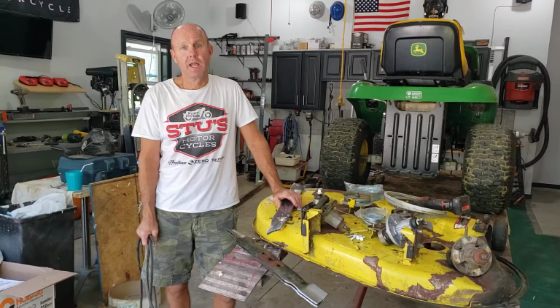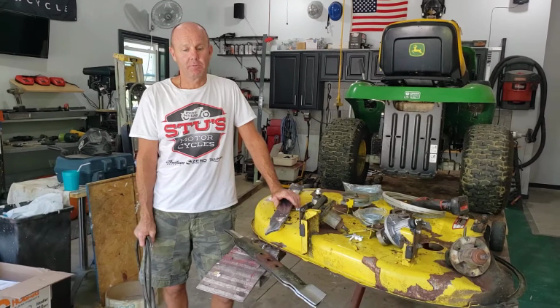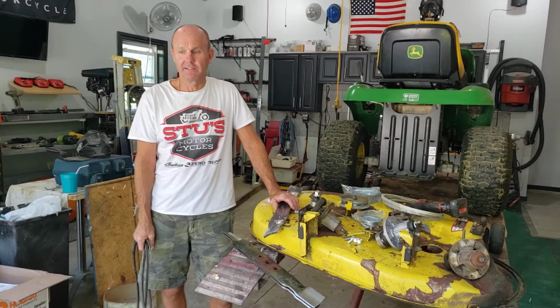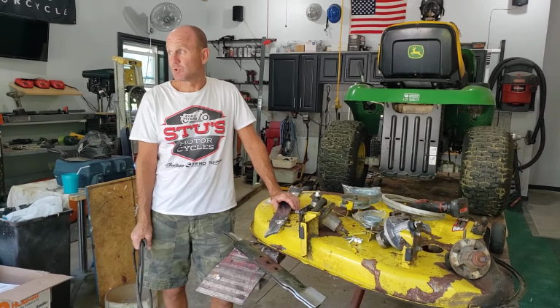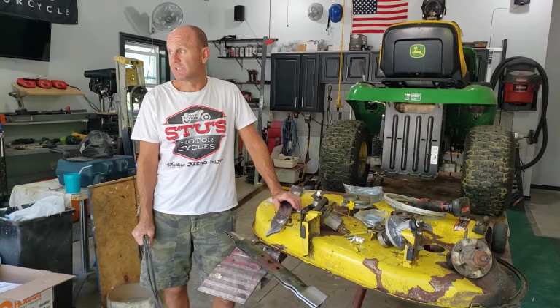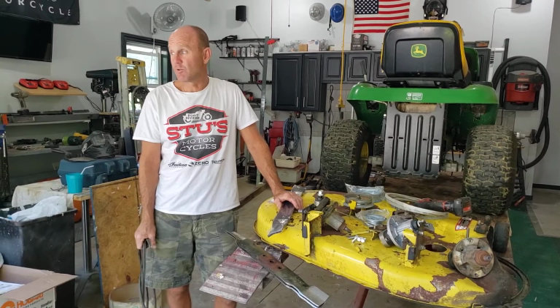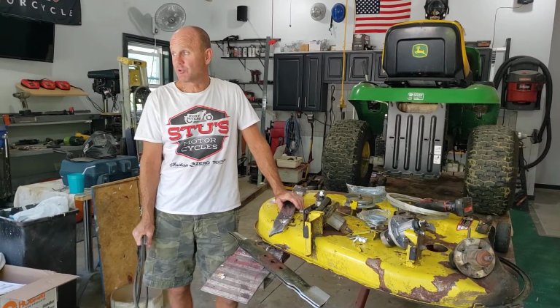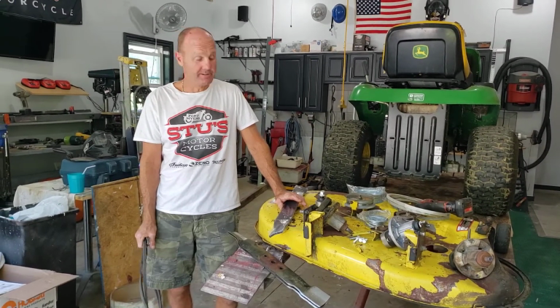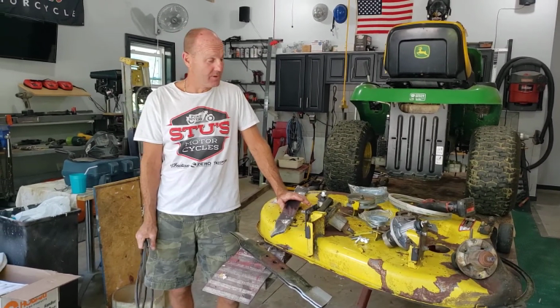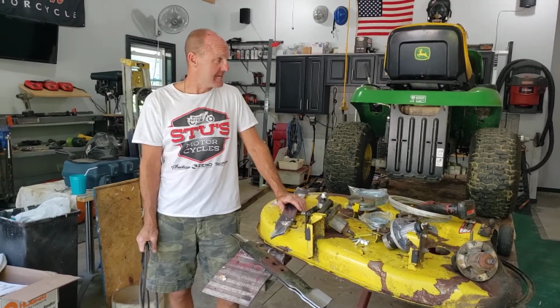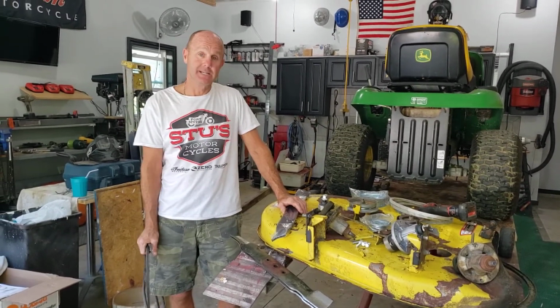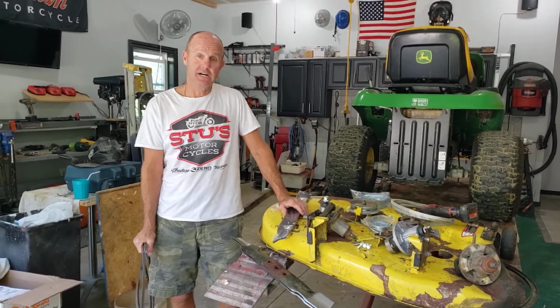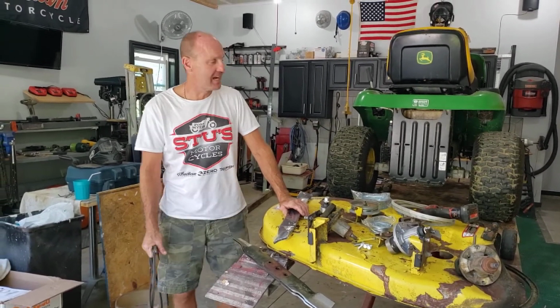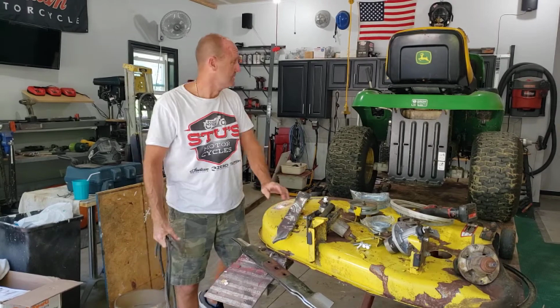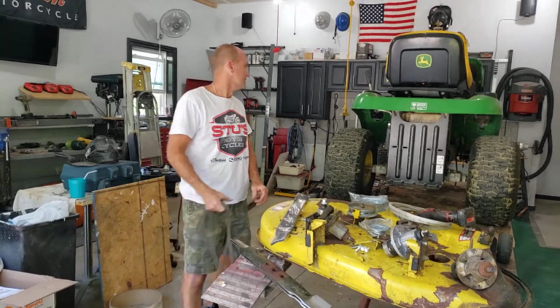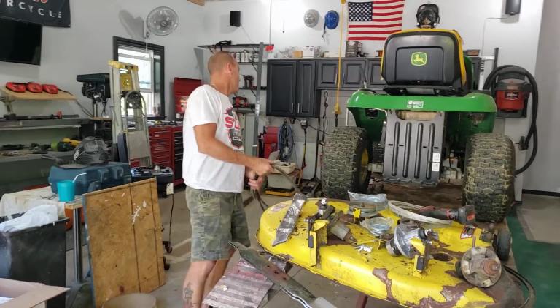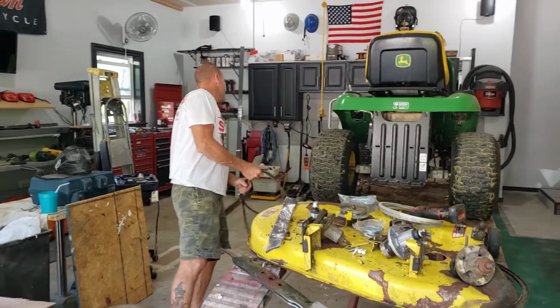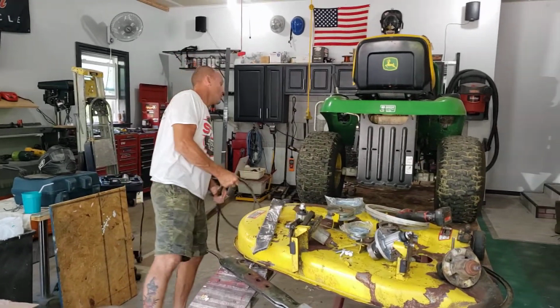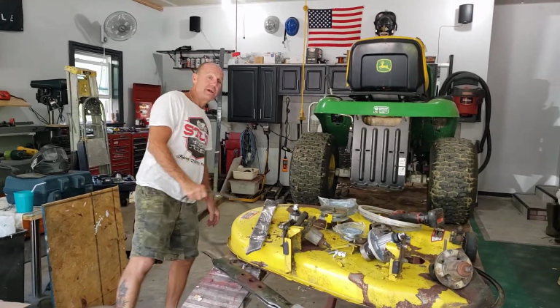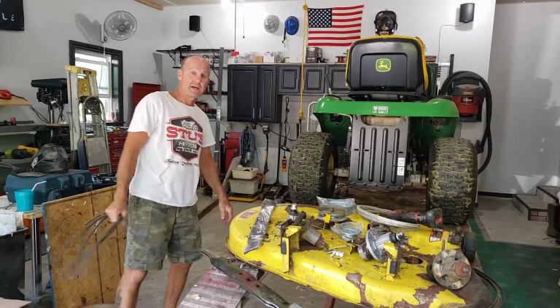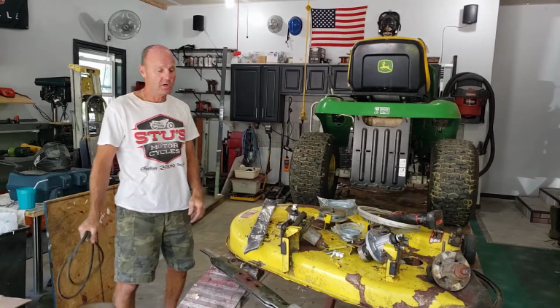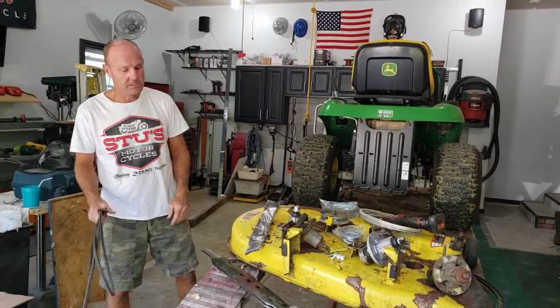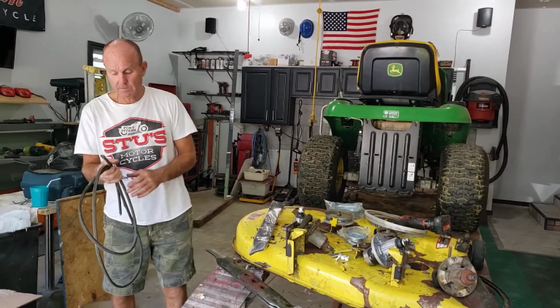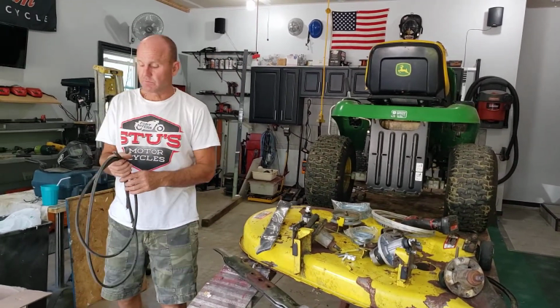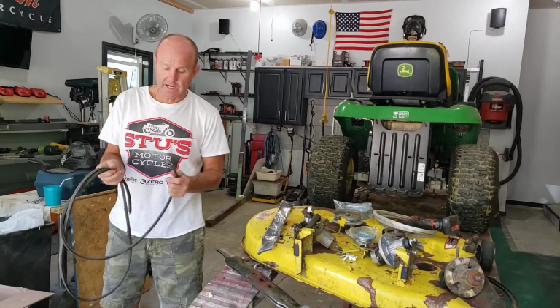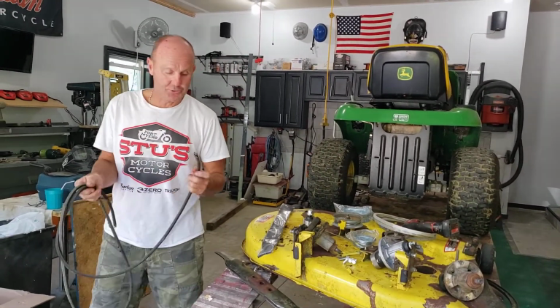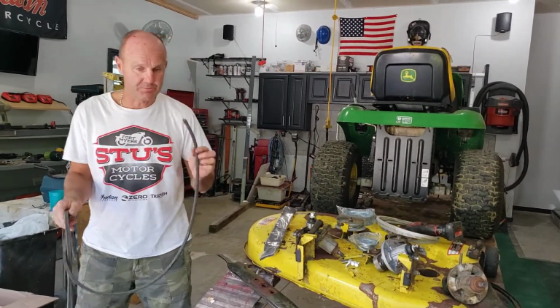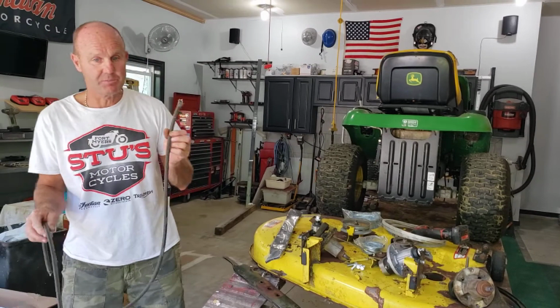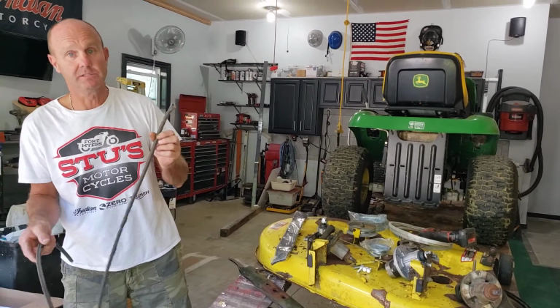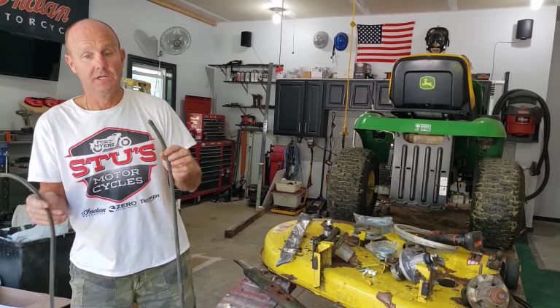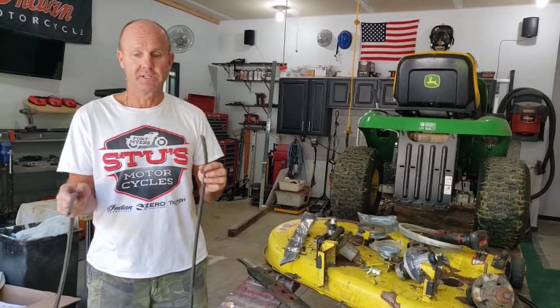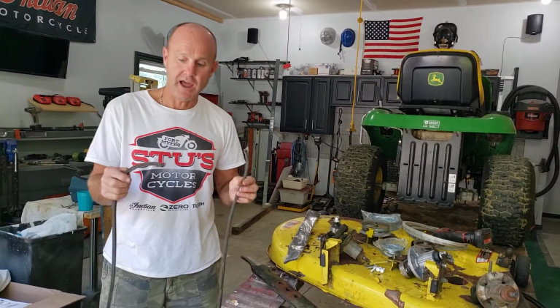Hey everybody, another episode of TJ's Garage. Today we got a John Deere L108 riding mower. It got down the street, spun his belt, ripped it in half.